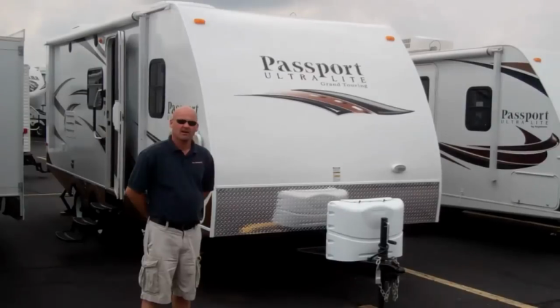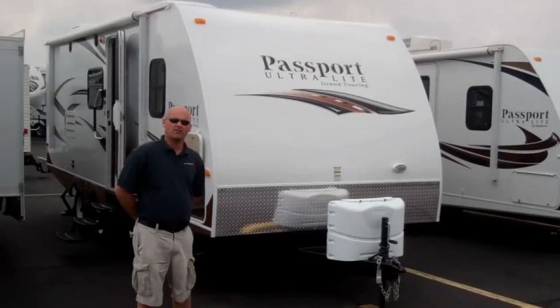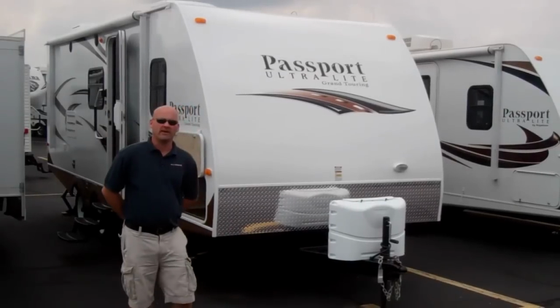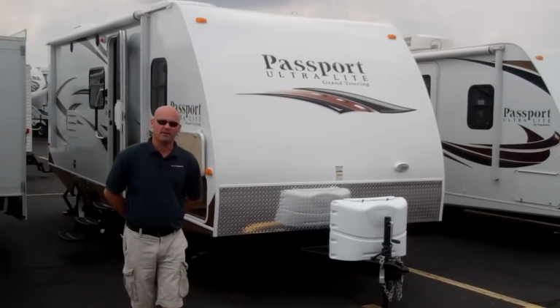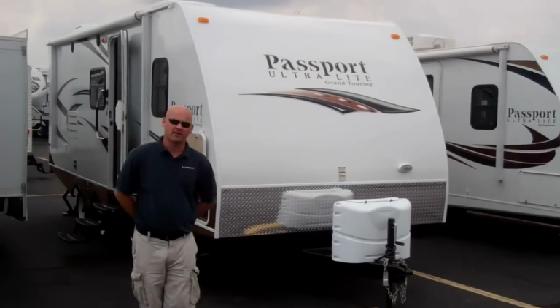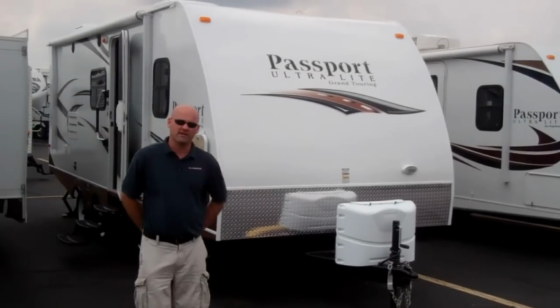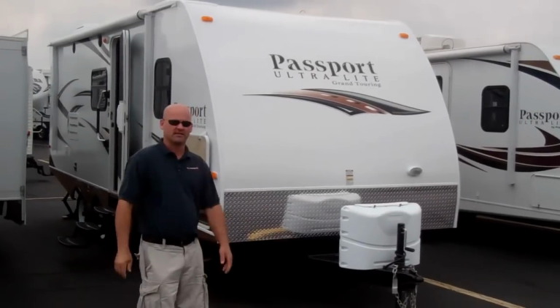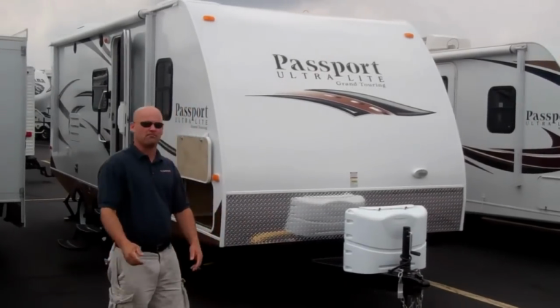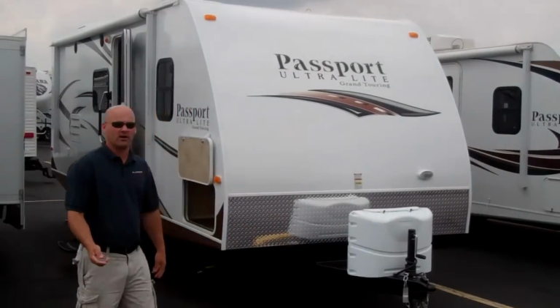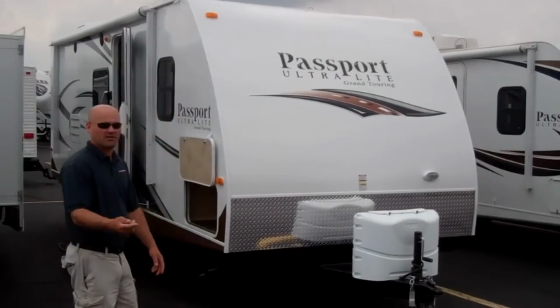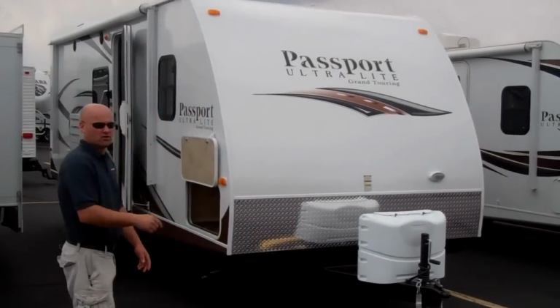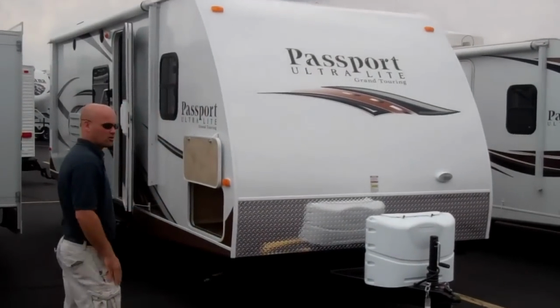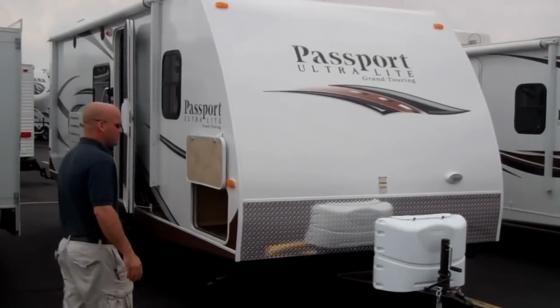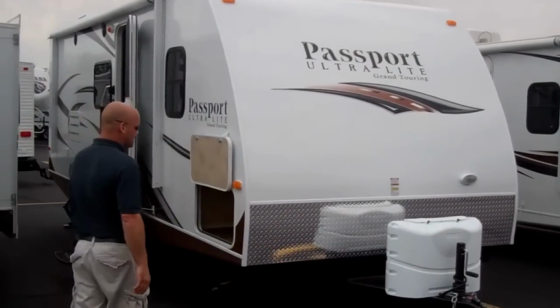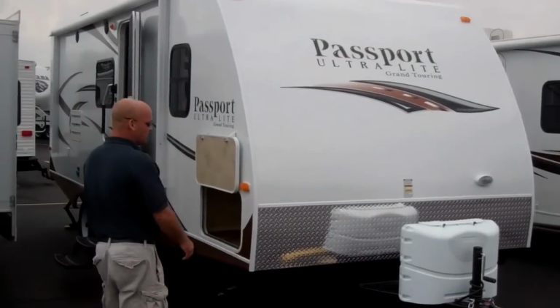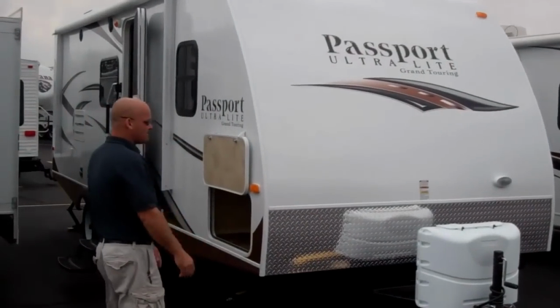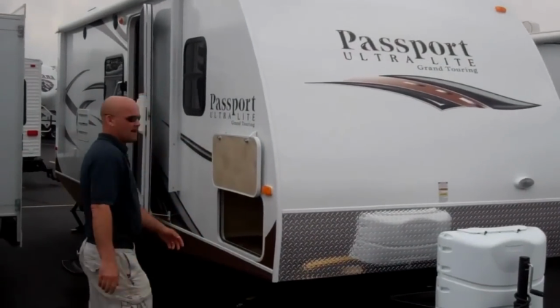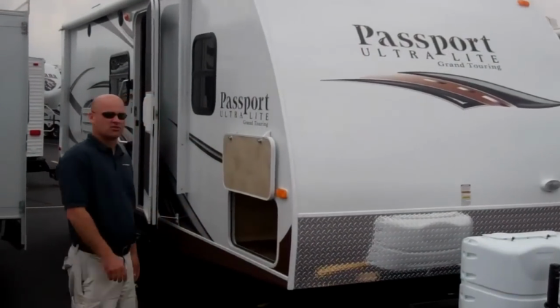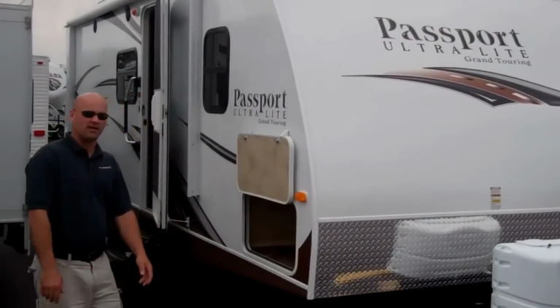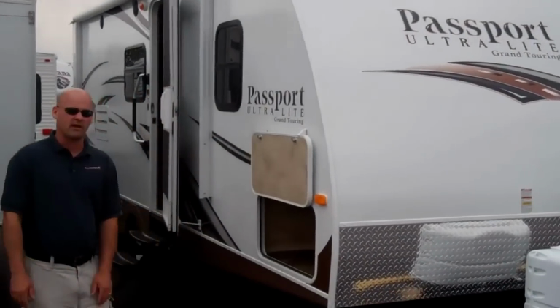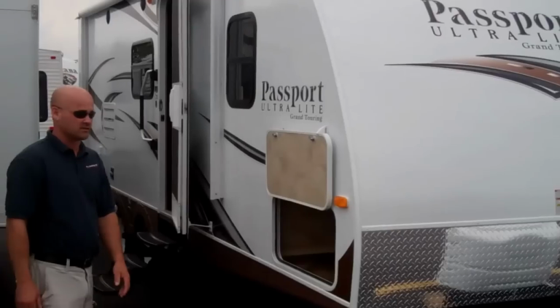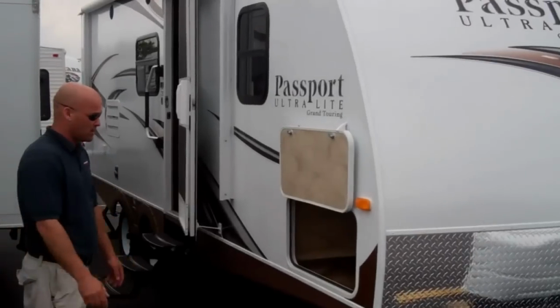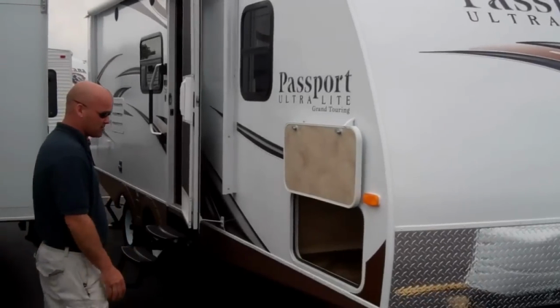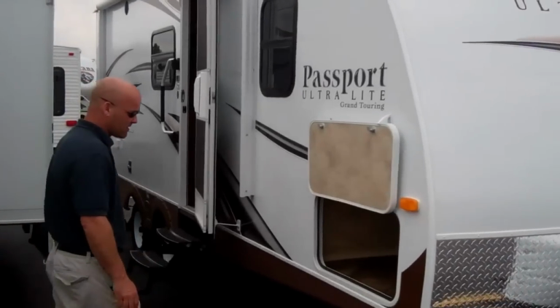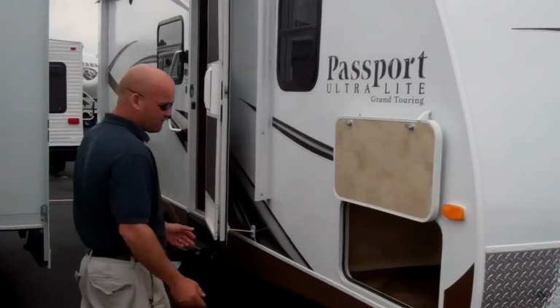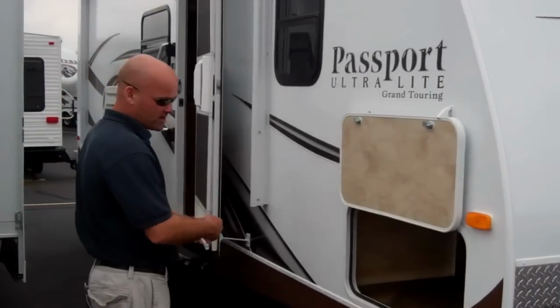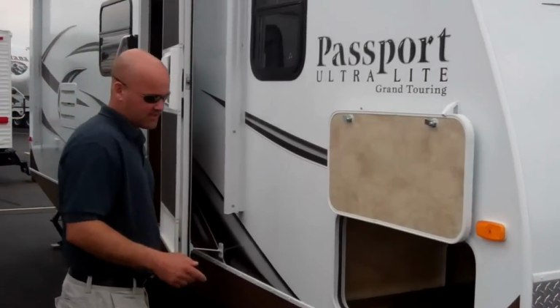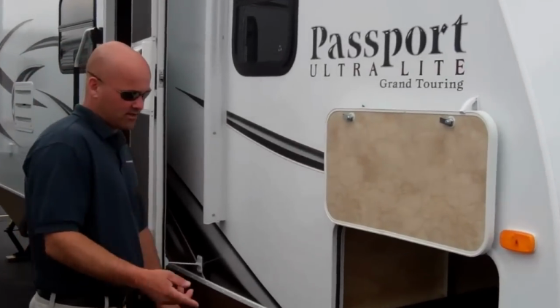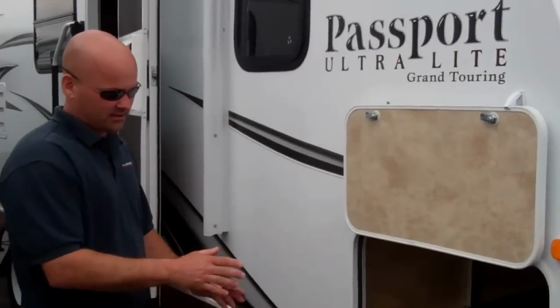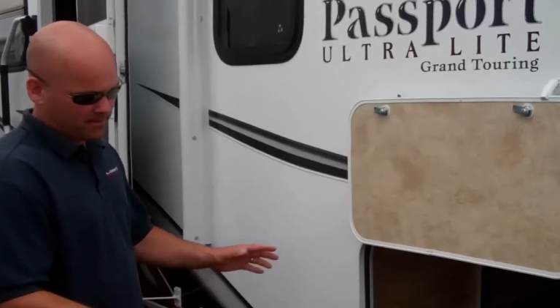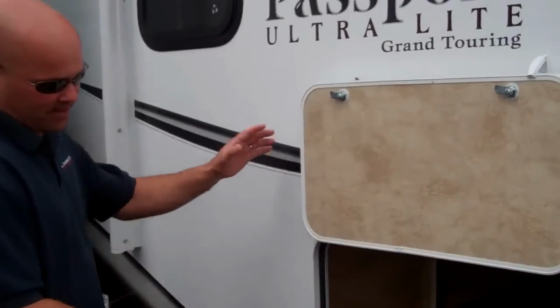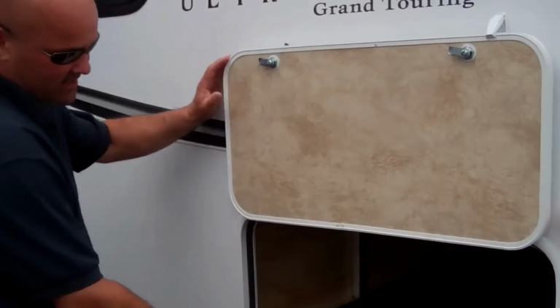Hello, I'm Bill Blake at American RV, here to tell you about another new floor plan for Passport. This model is the 2300 — it's a bunkhouse. Before we go inside, I want to tell you a little bit about the outside.